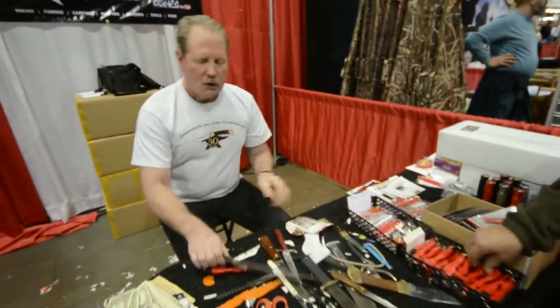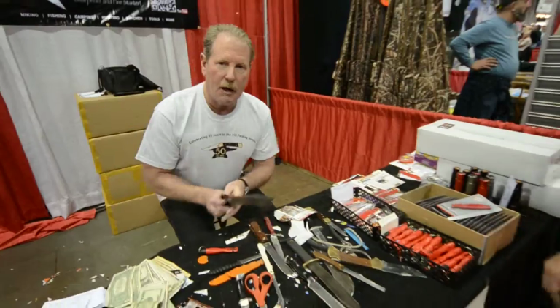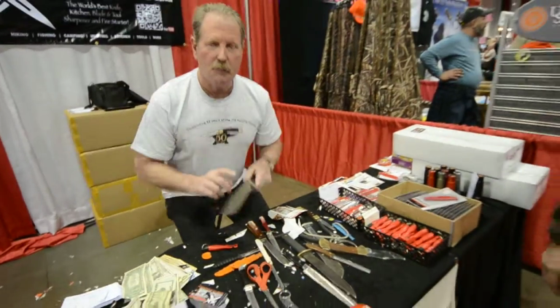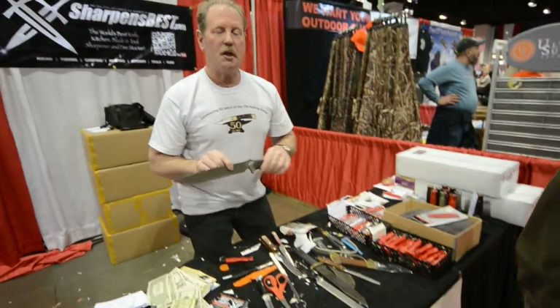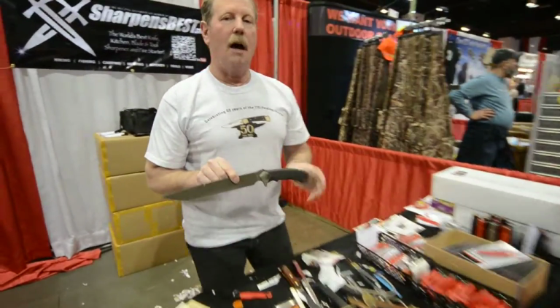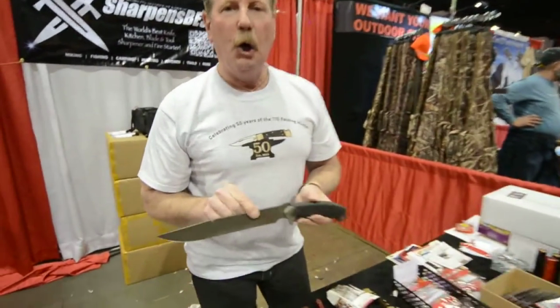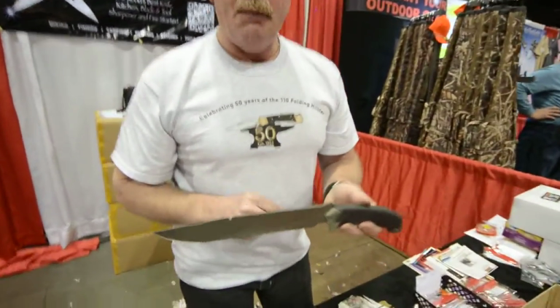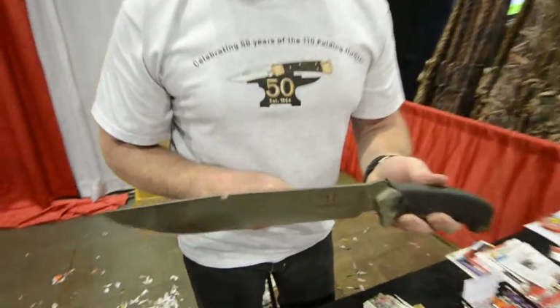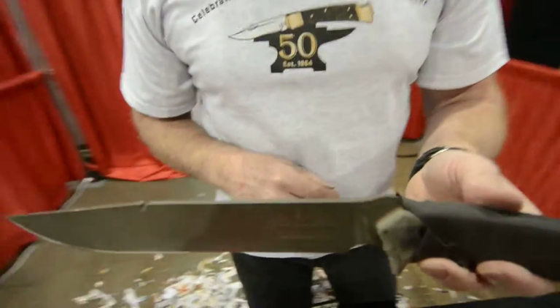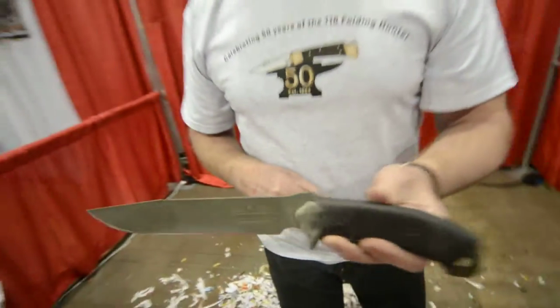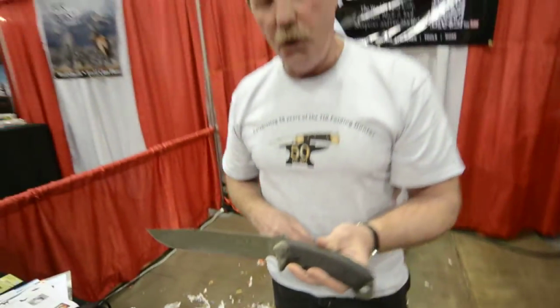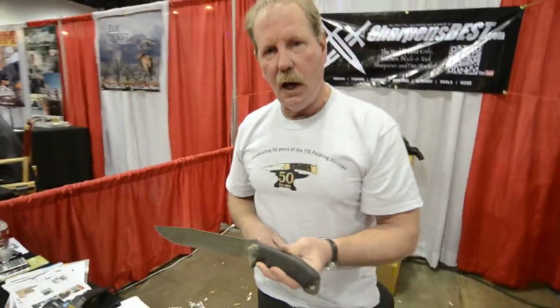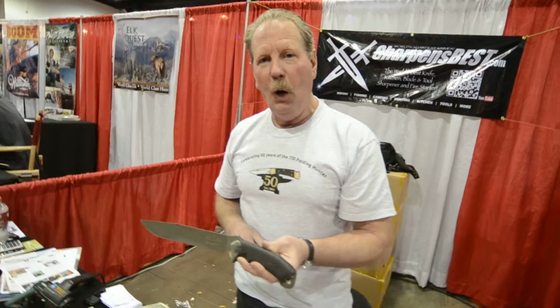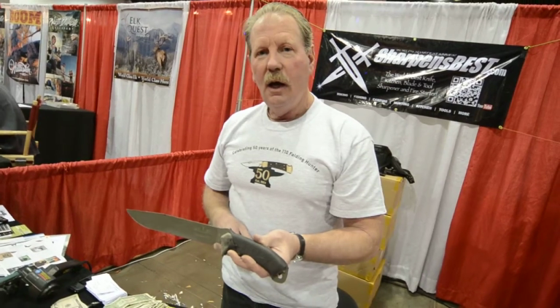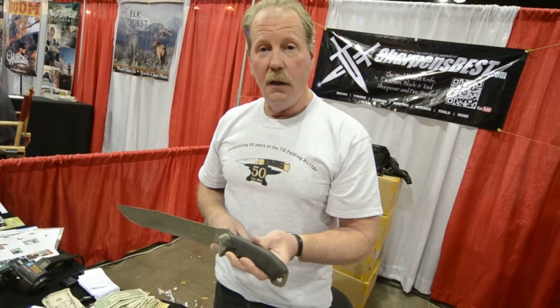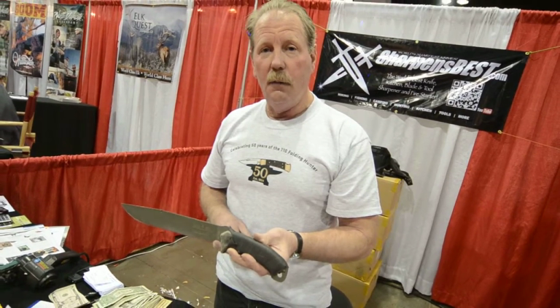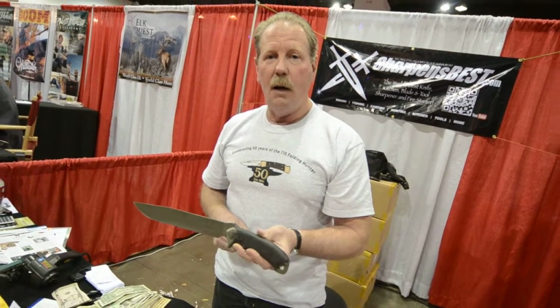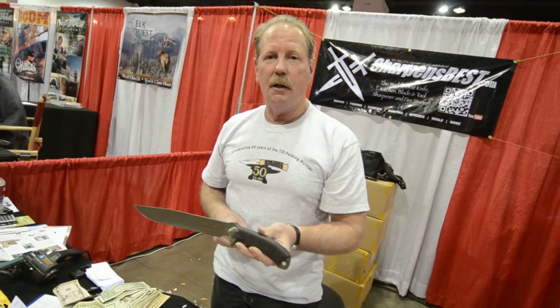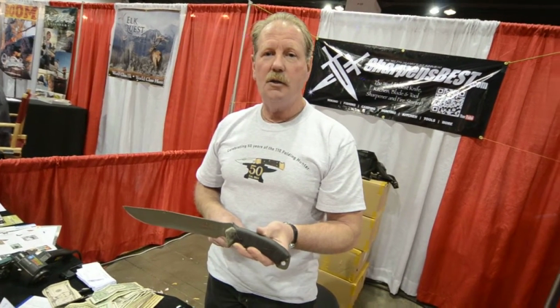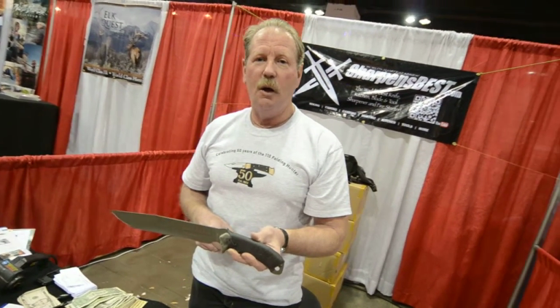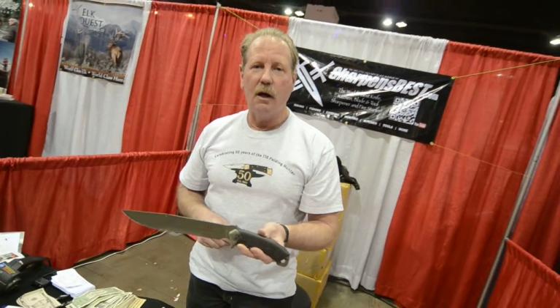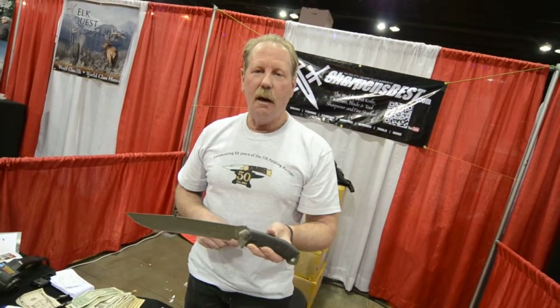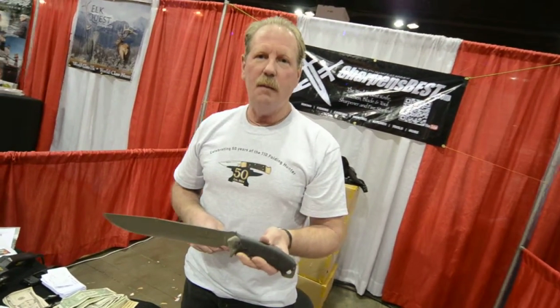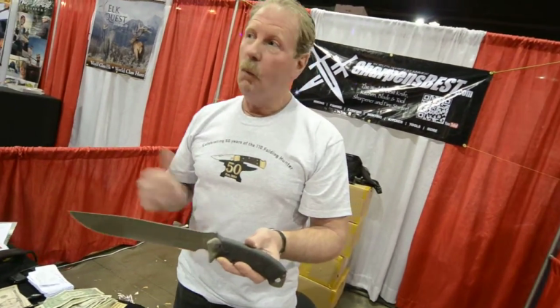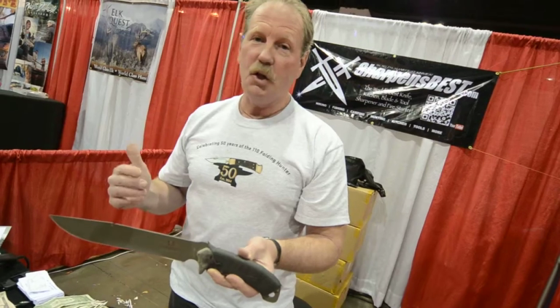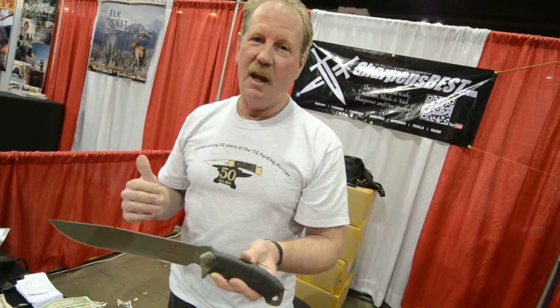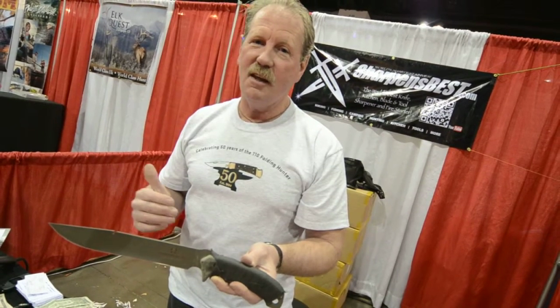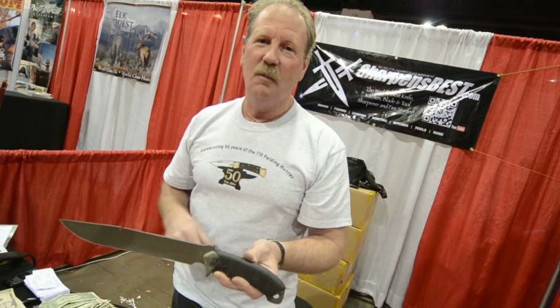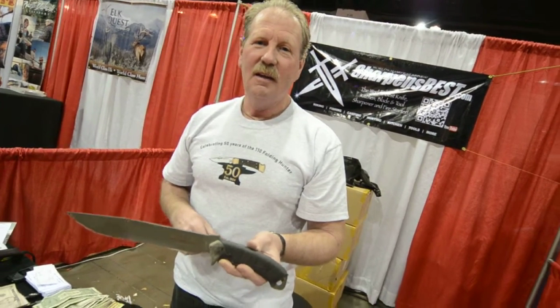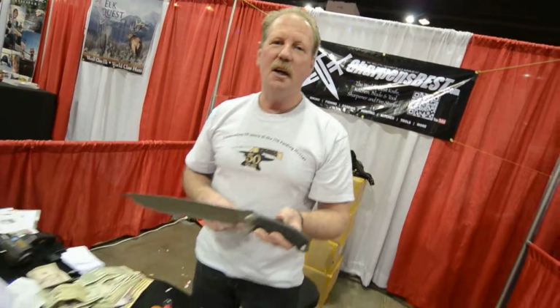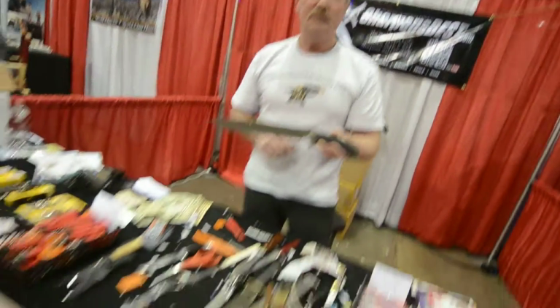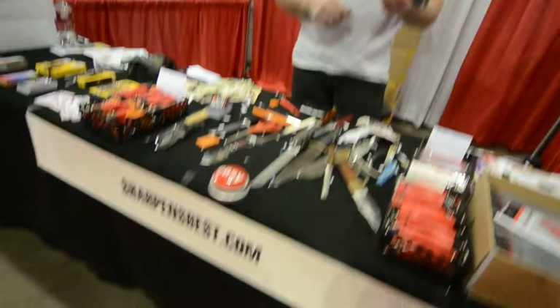So anyway, this knife is designed by Ron Hood, made by Buck Knives up in Post Falls, Idaho. It's called the Hoodlum. I'm Brad Buckner at the ISE Show in Denver — come and see me. One of the shows today is the end of this show. Thank you.